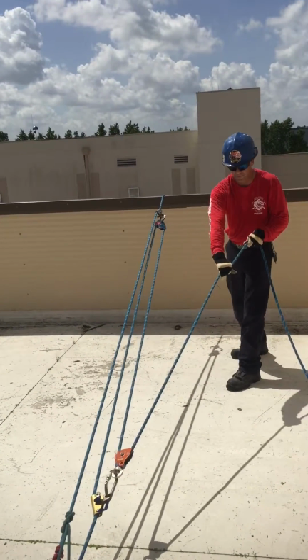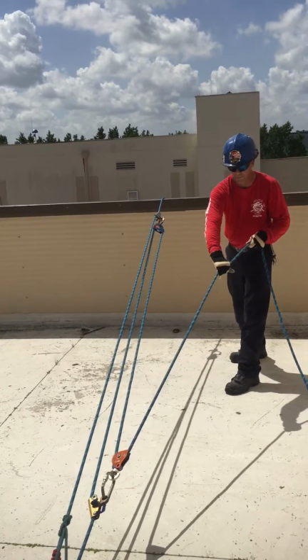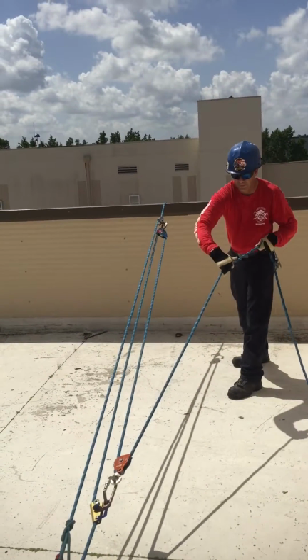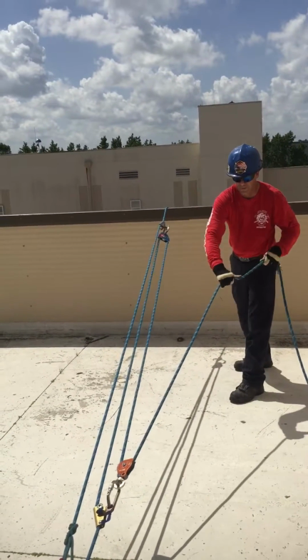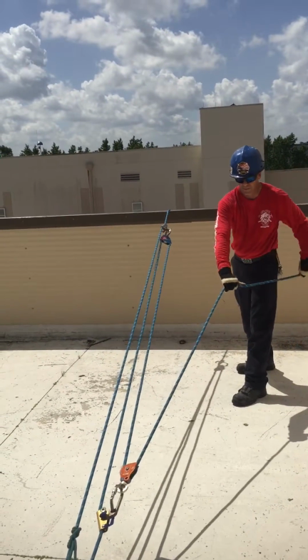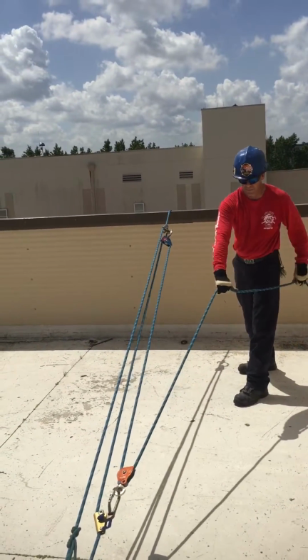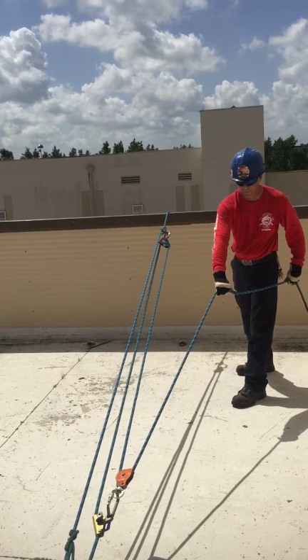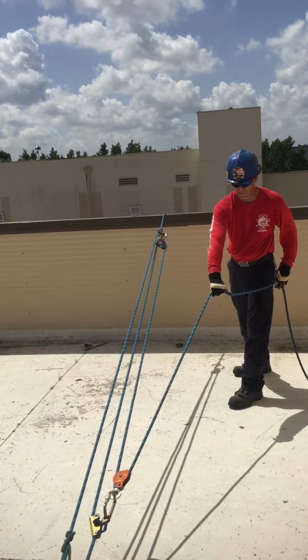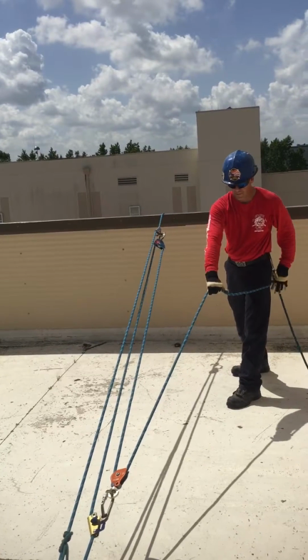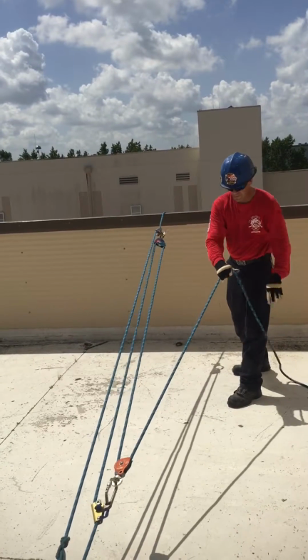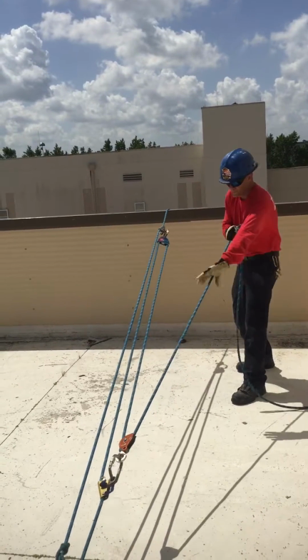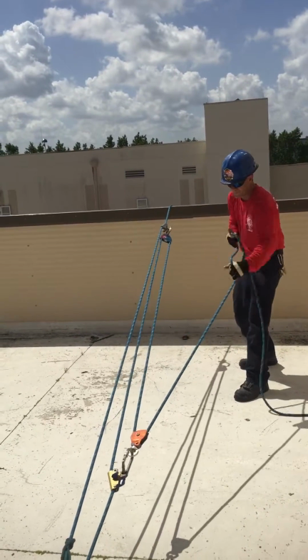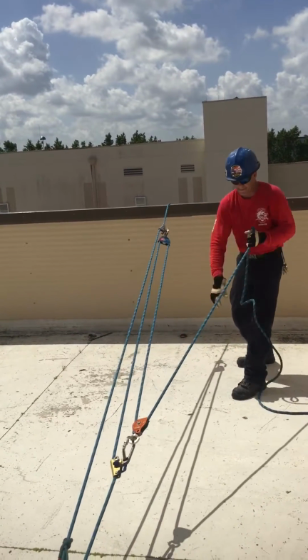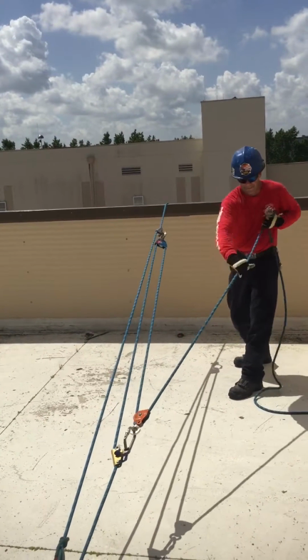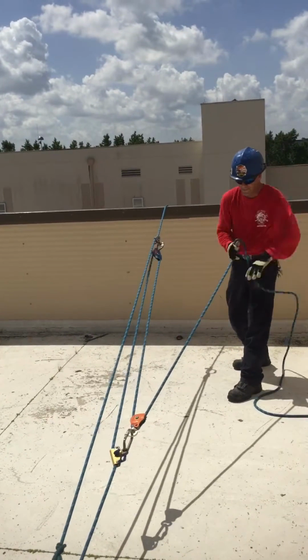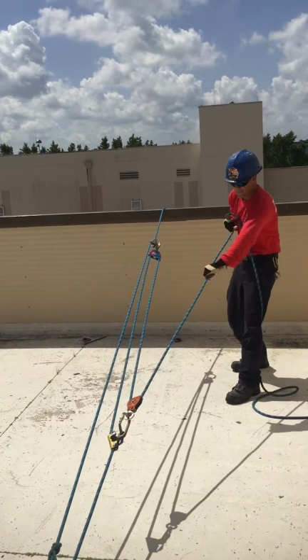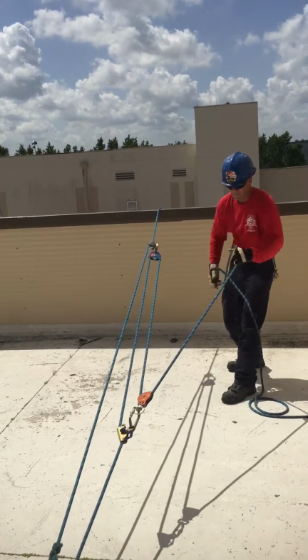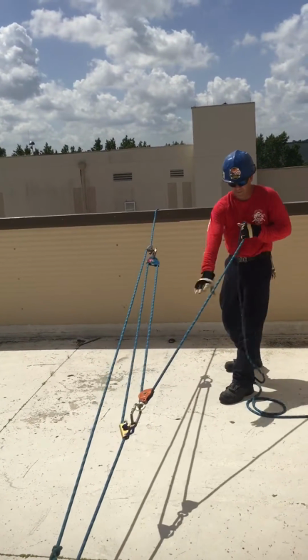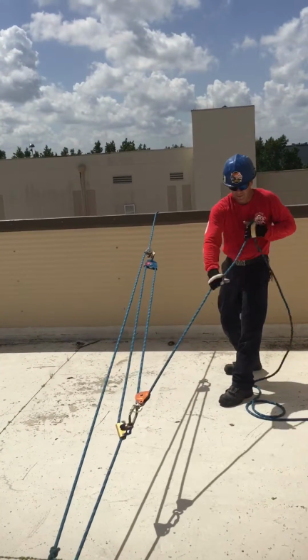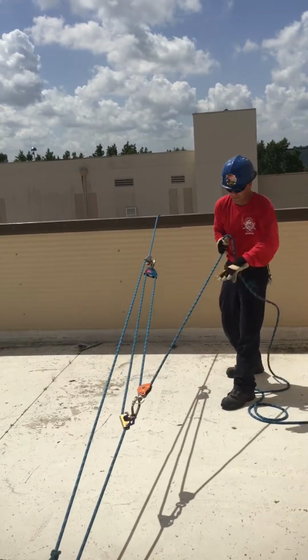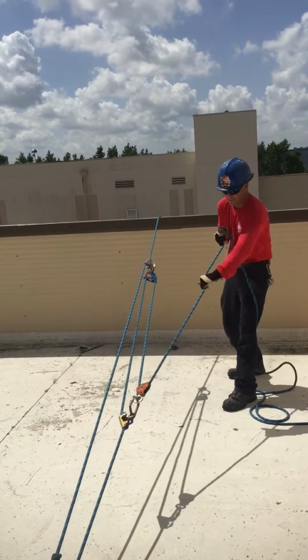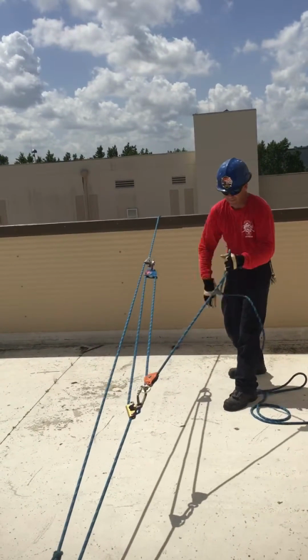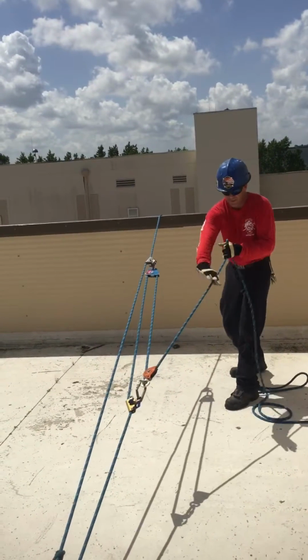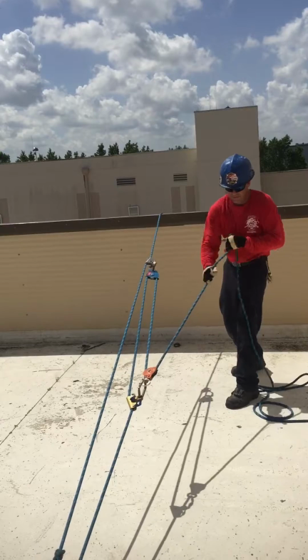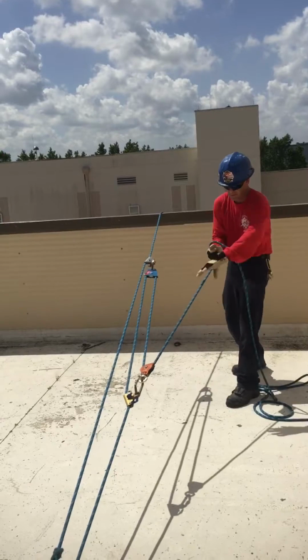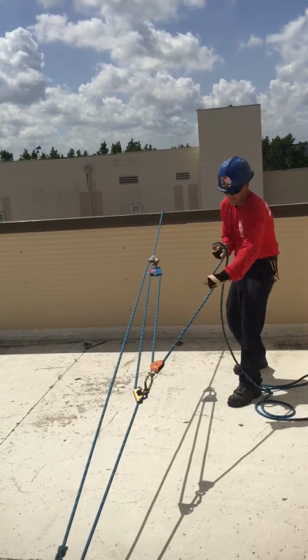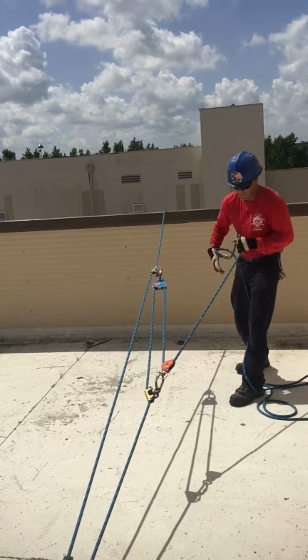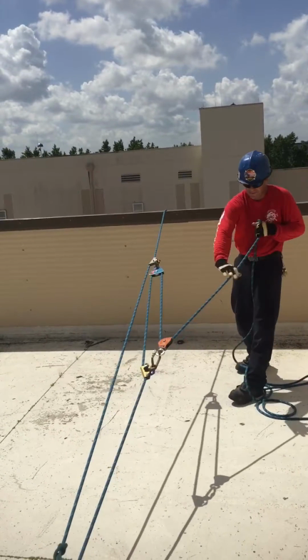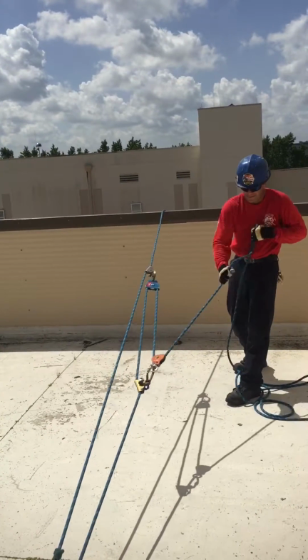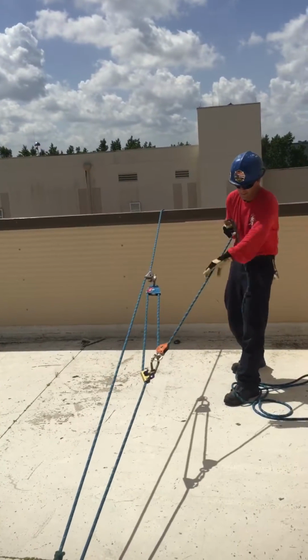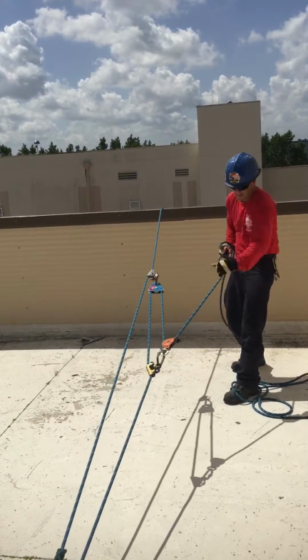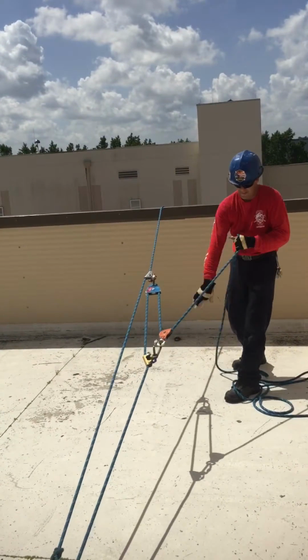Let's prepare to haul and haul. As you can see during the haul, the two pulleys will converge together. And stop.